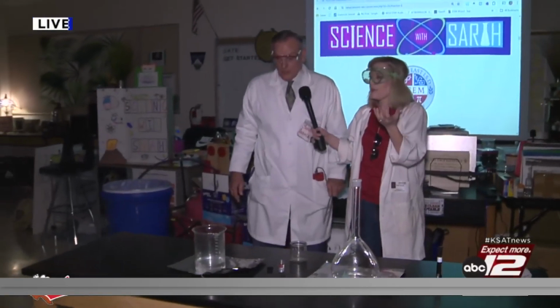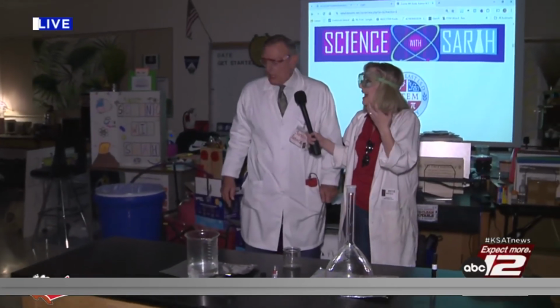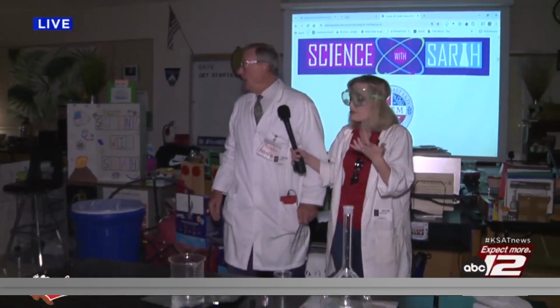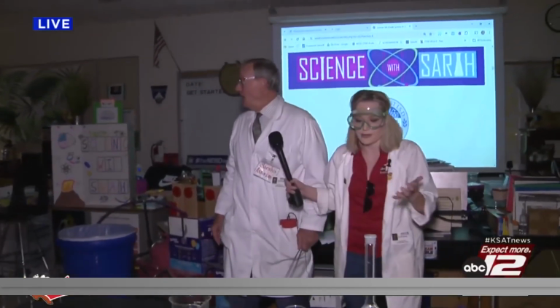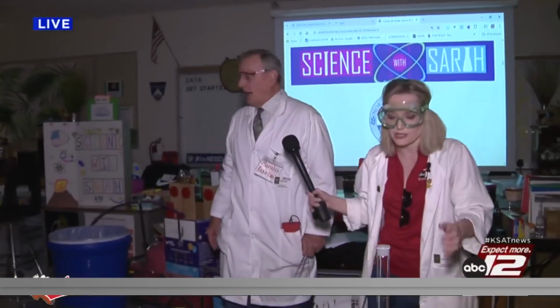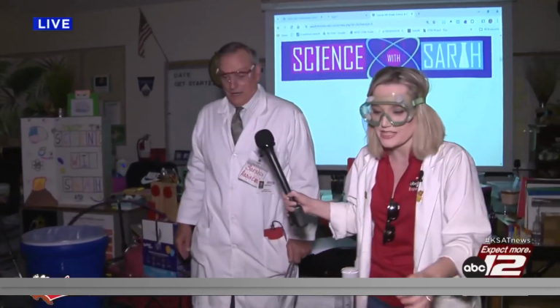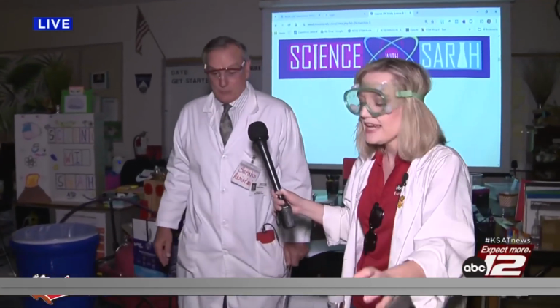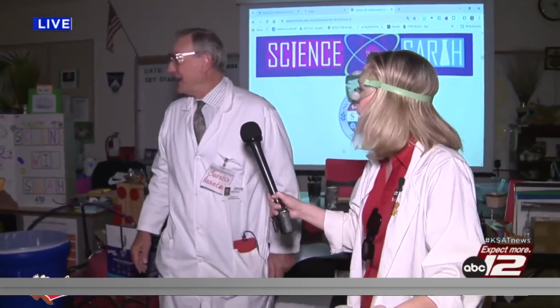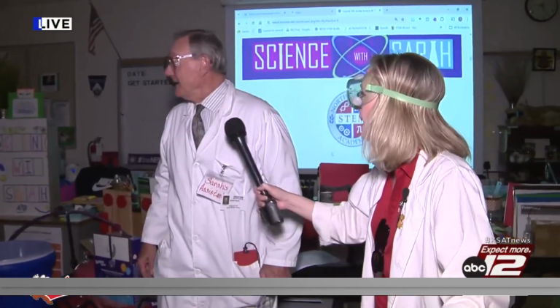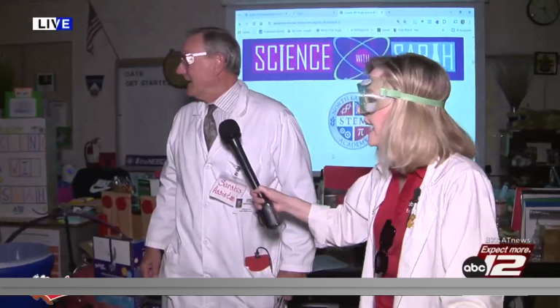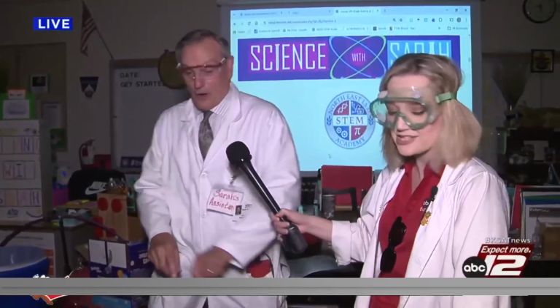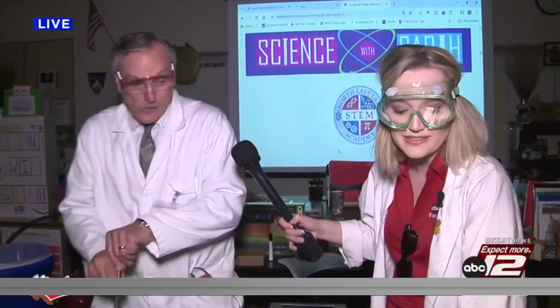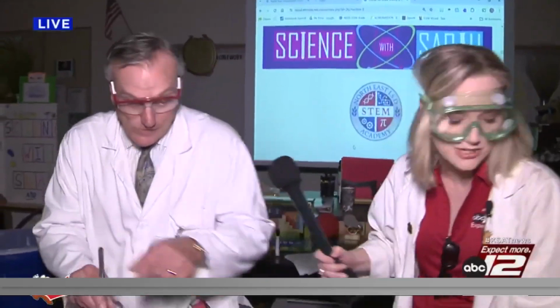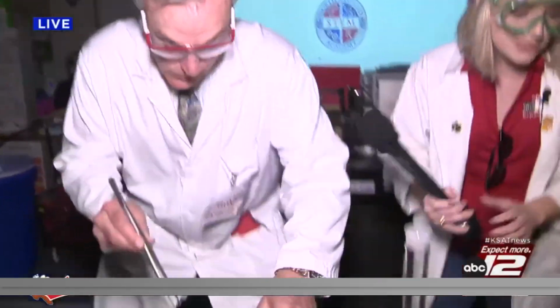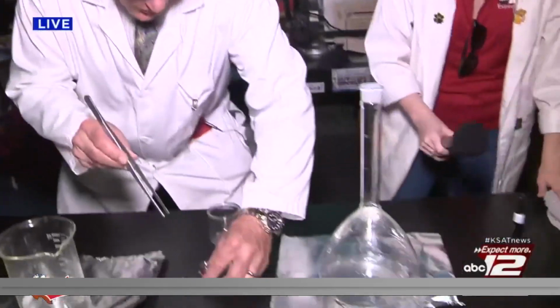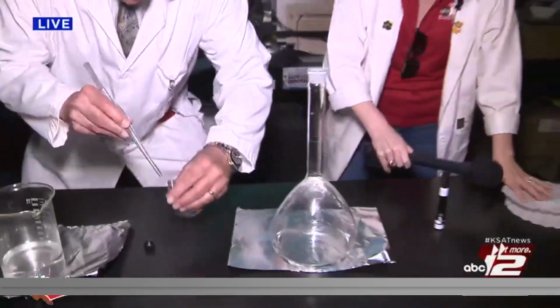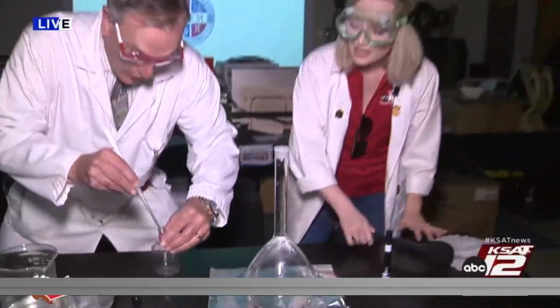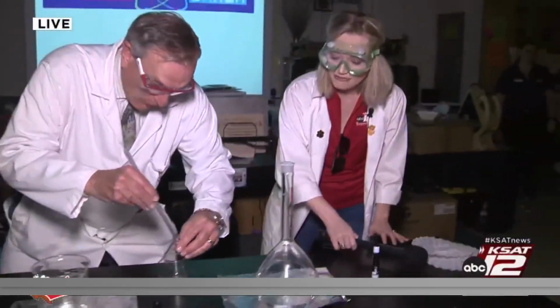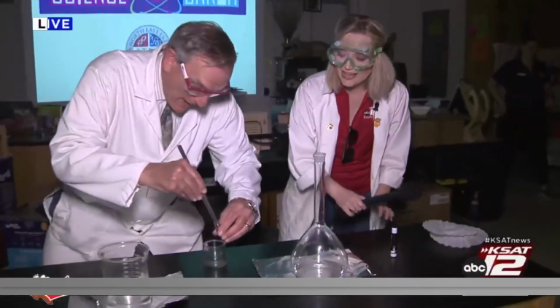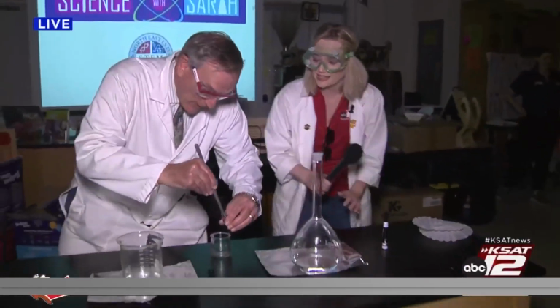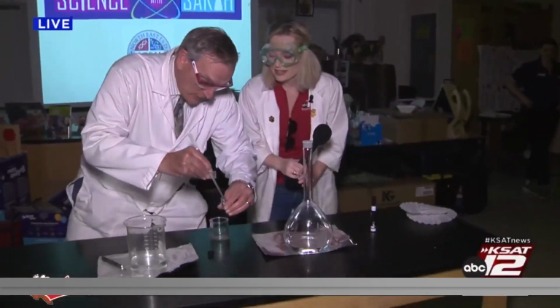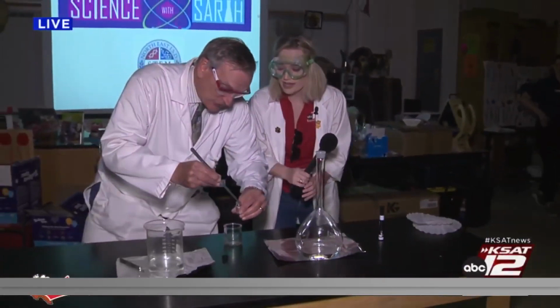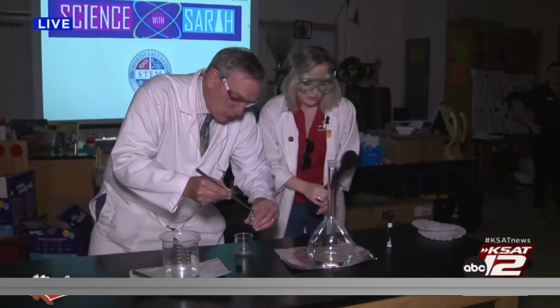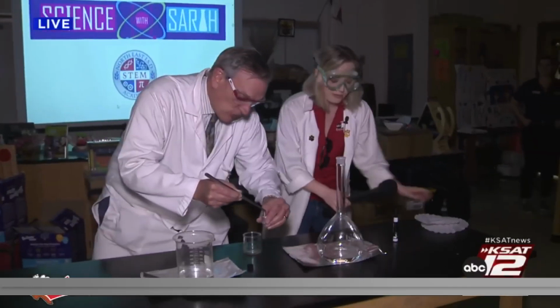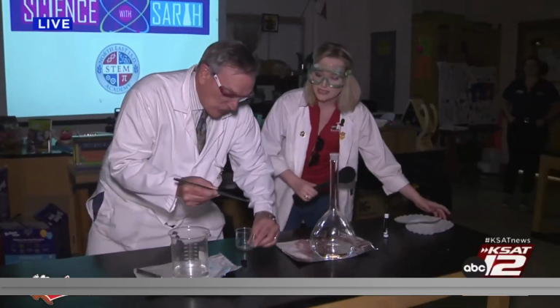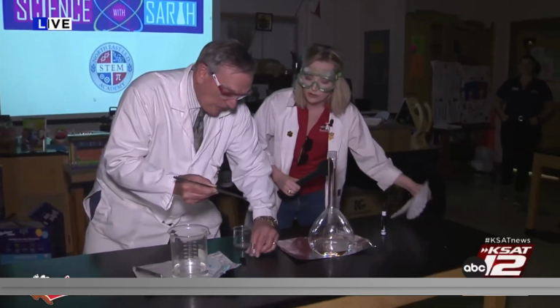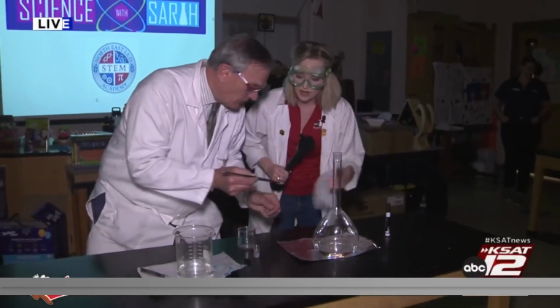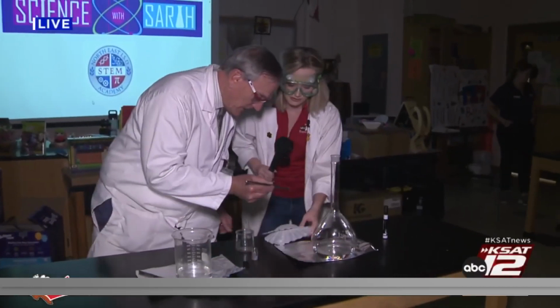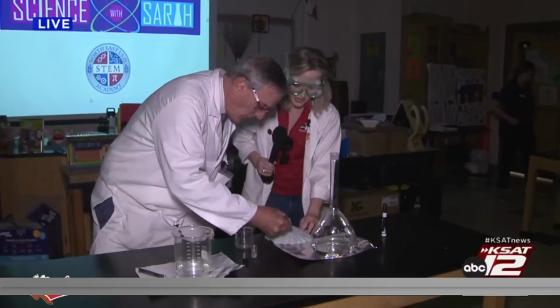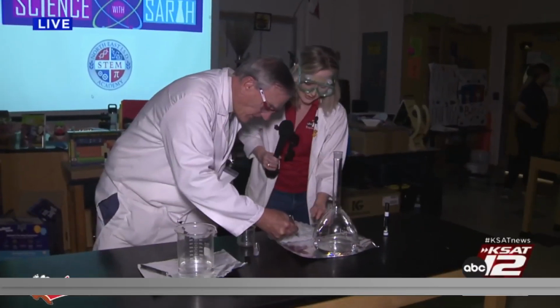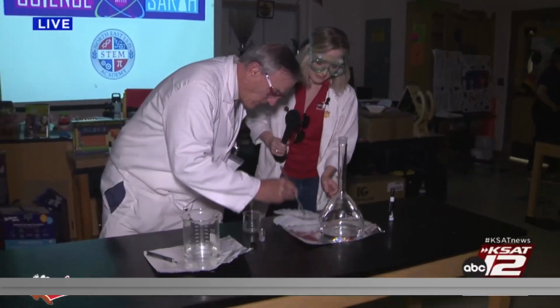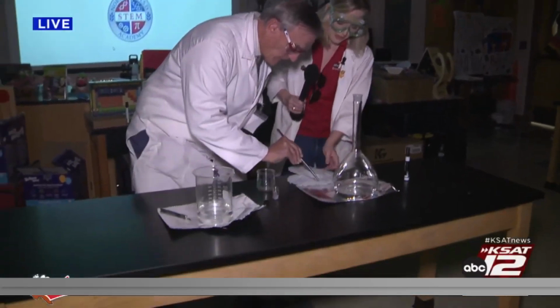It is an exothermic reaction, which means it creates a lot of heat. Can we do that again? Yes, let's do it in this — we're using a different flask here. That was so cool. We need to take the oil off, so go ahead and rinse the oil.